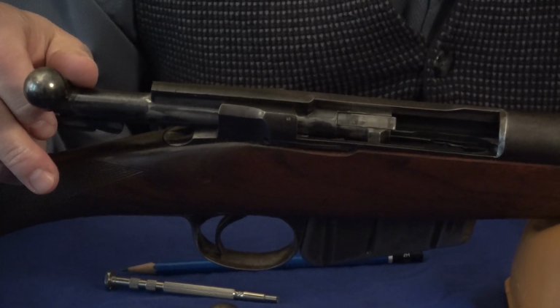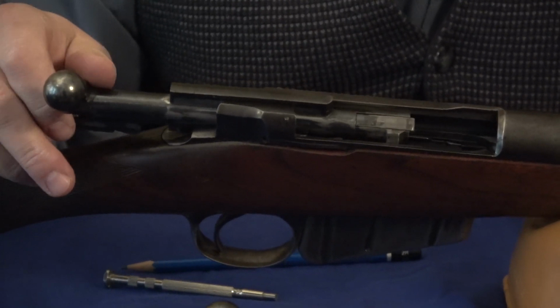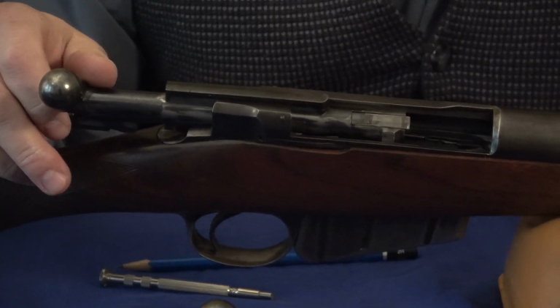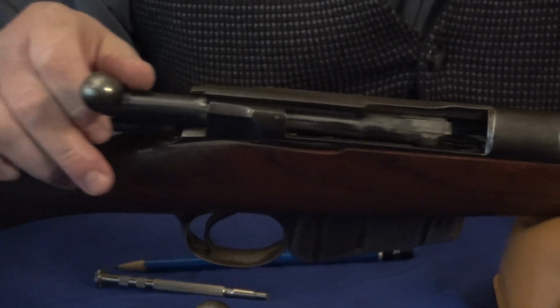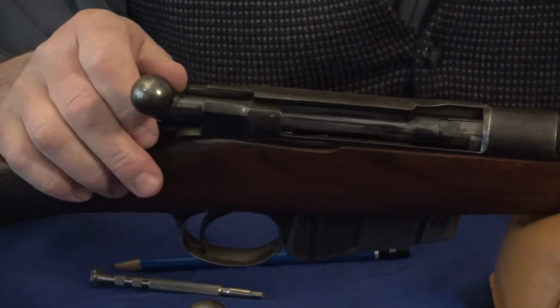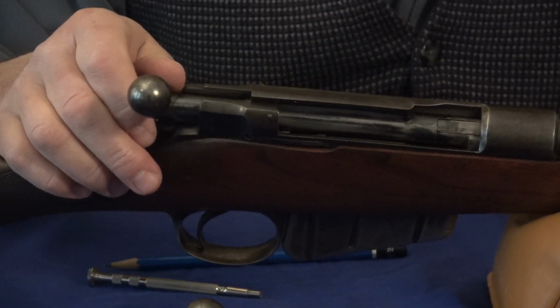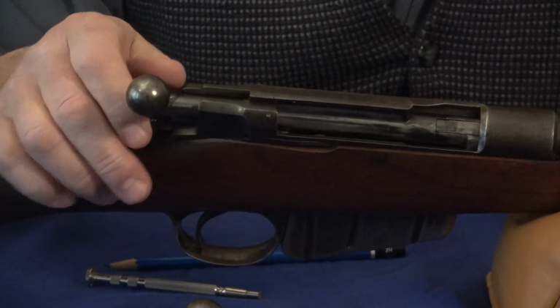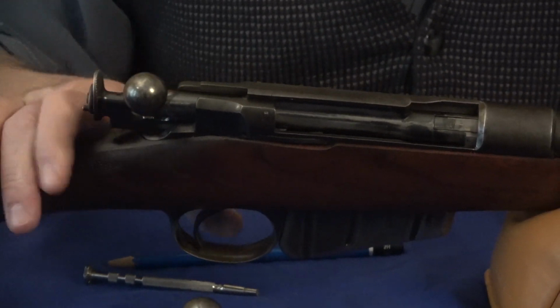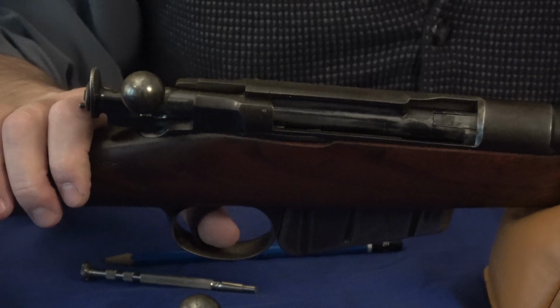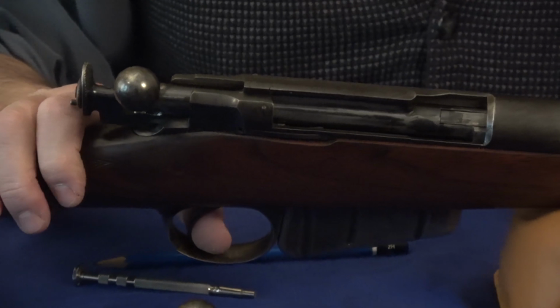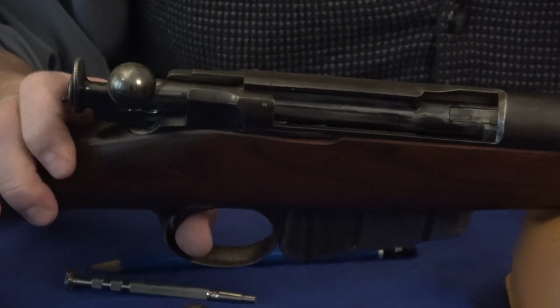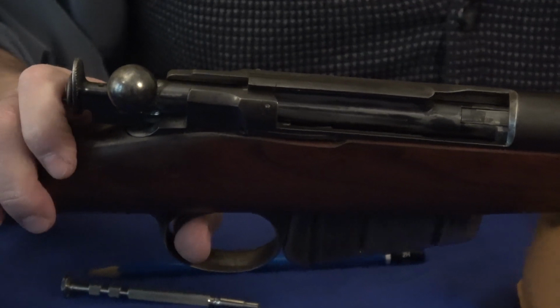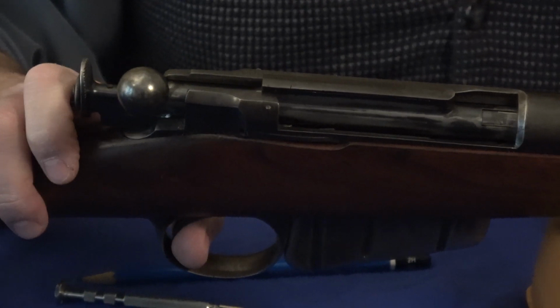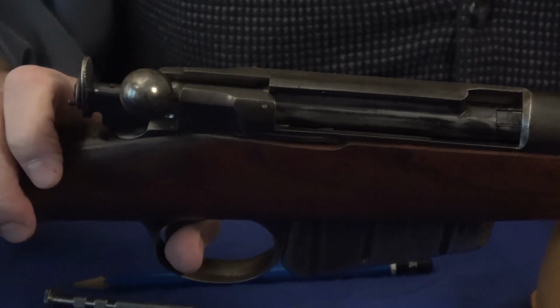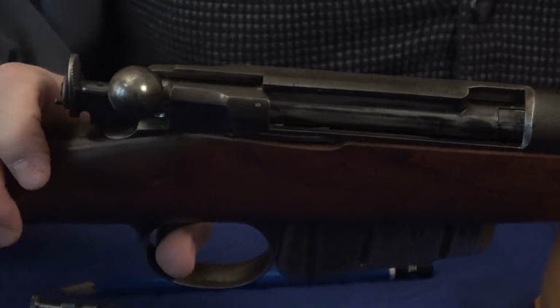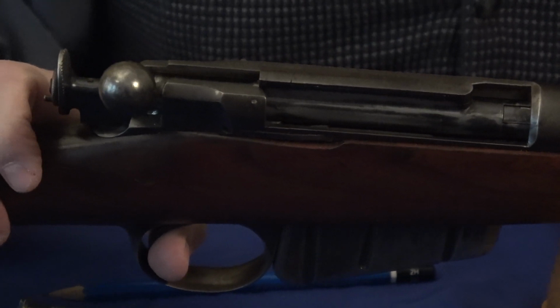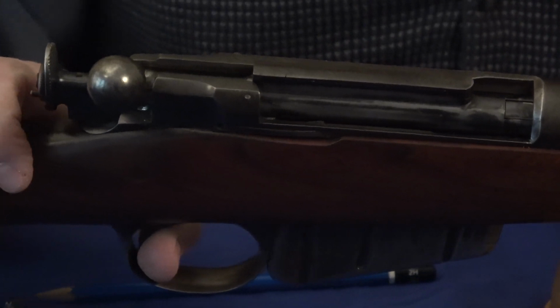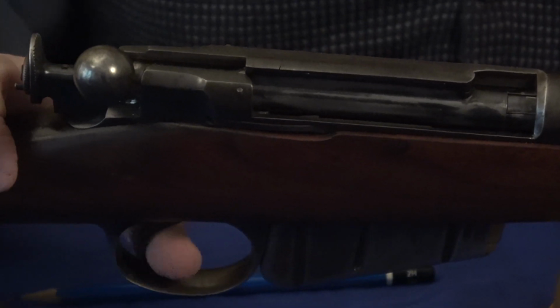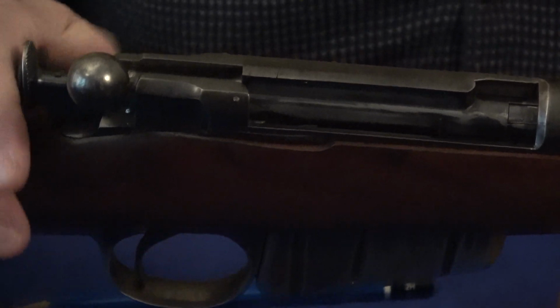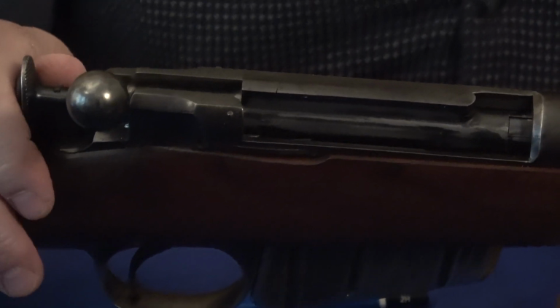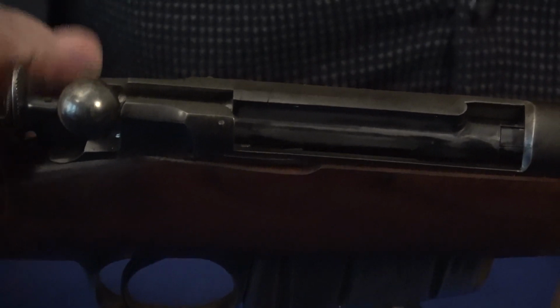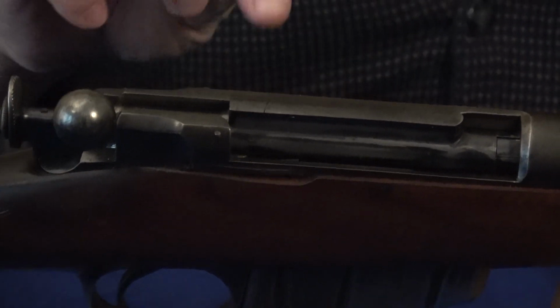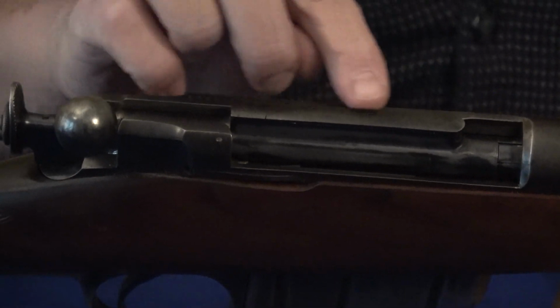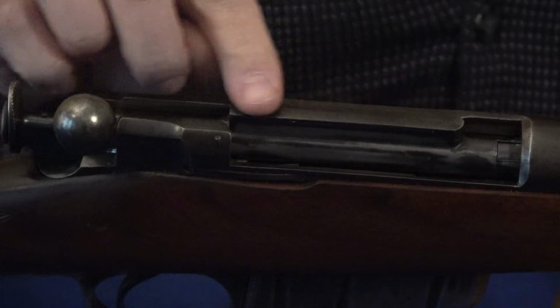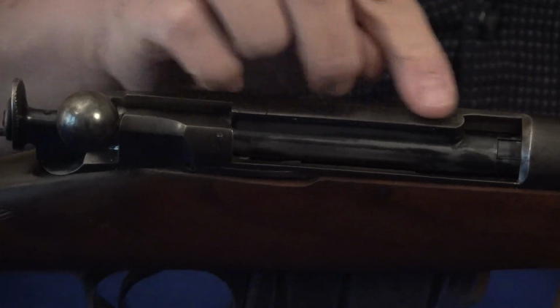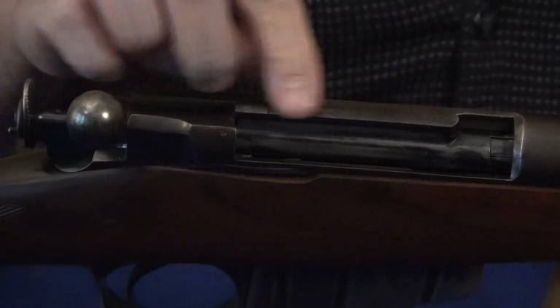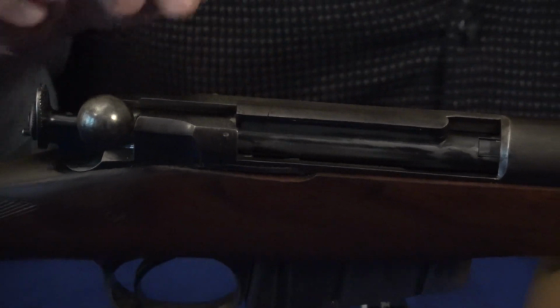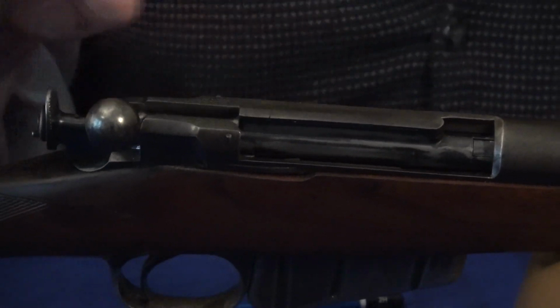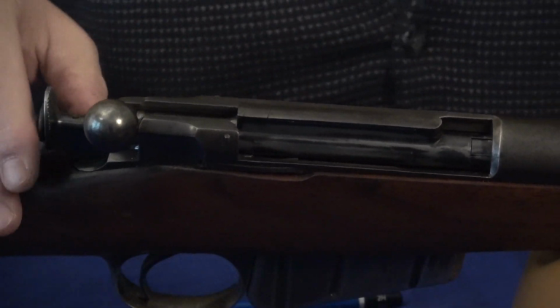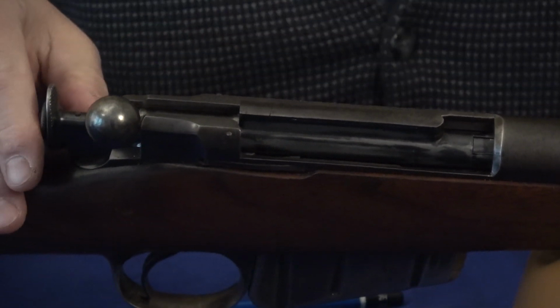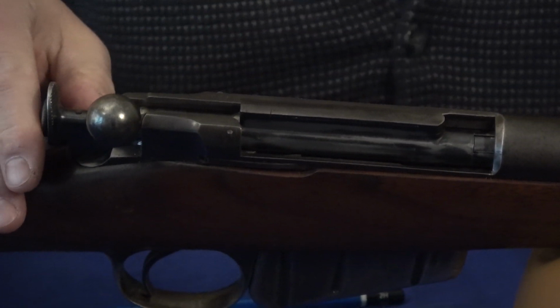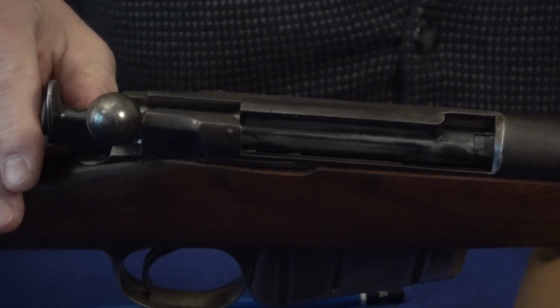What you do is open the bolt, make sure it's not loaded, and then partially close the bolt, pull the trigger, and move it just a little bit forward until you have this rail kind of clear and unobstructed.